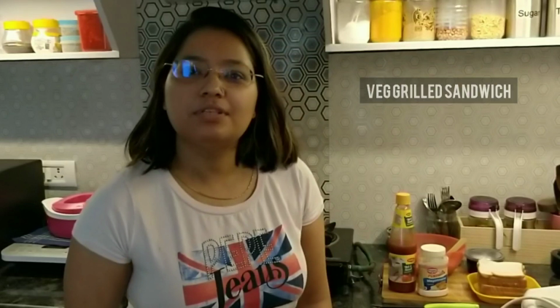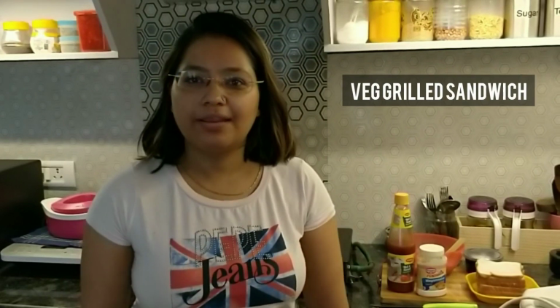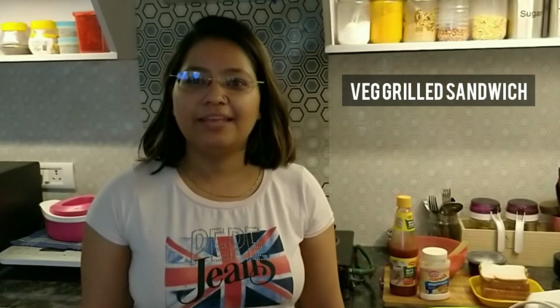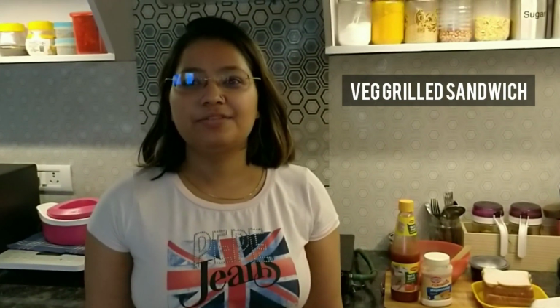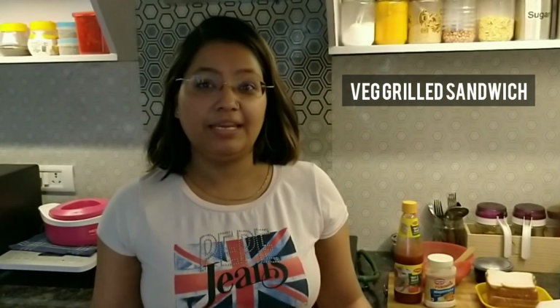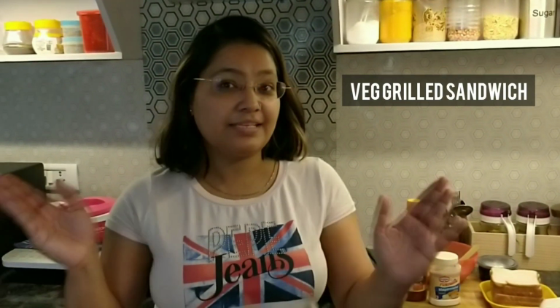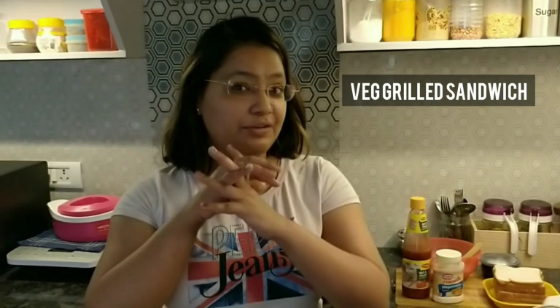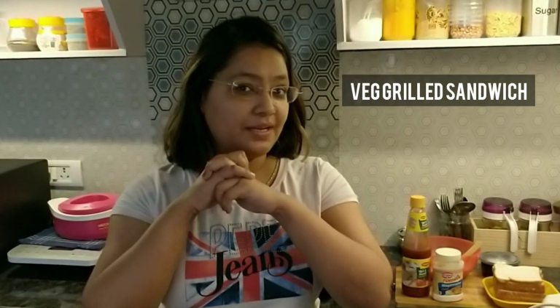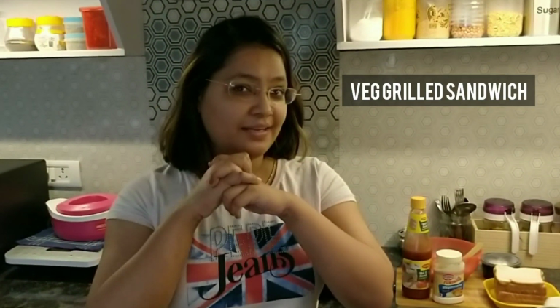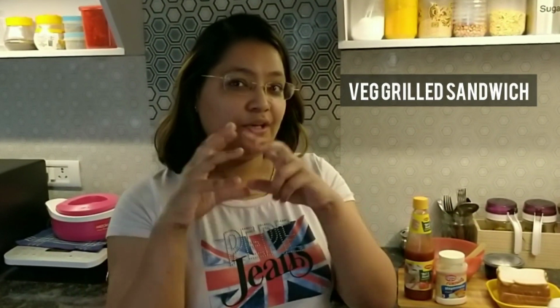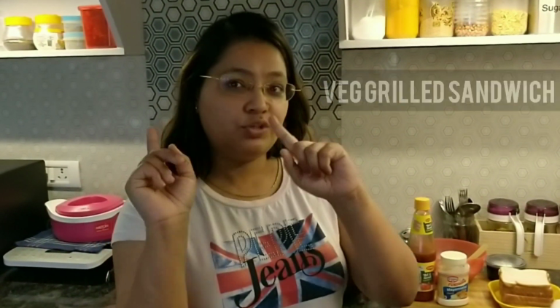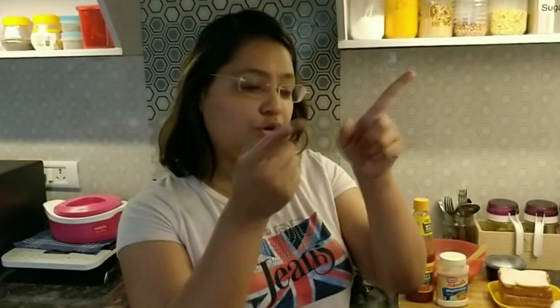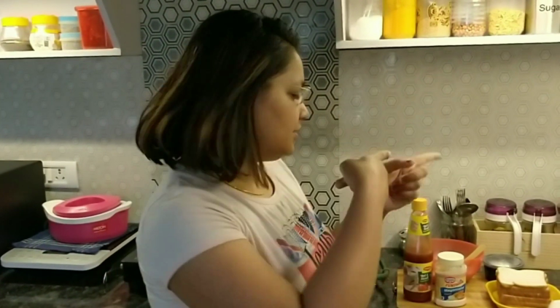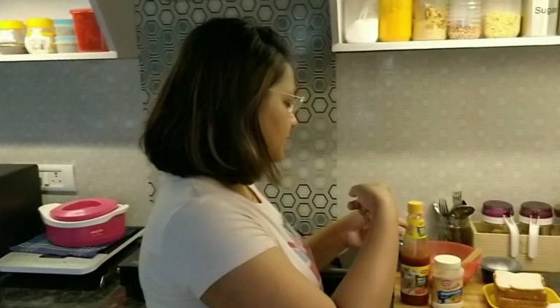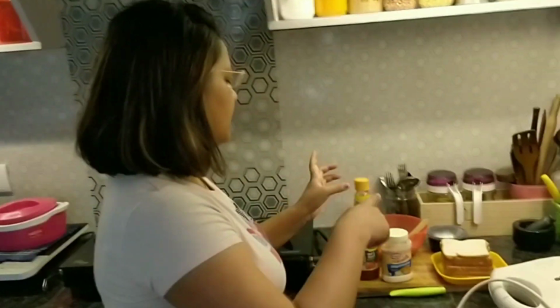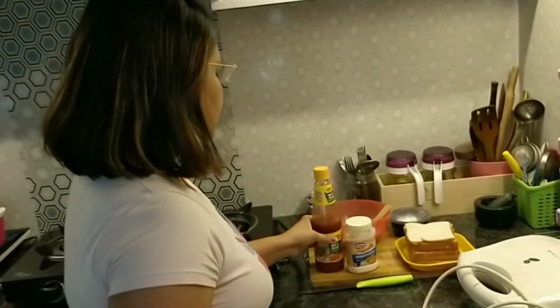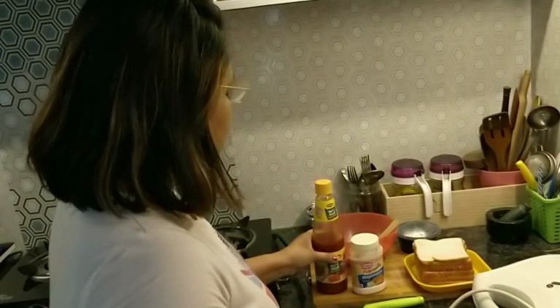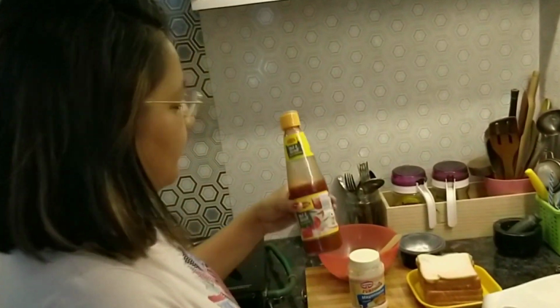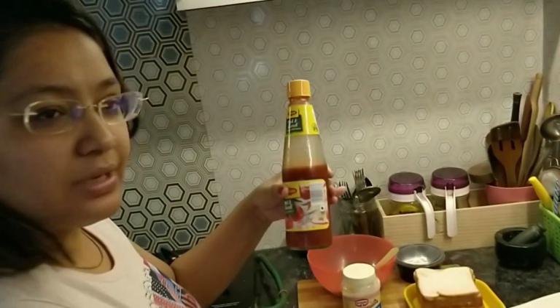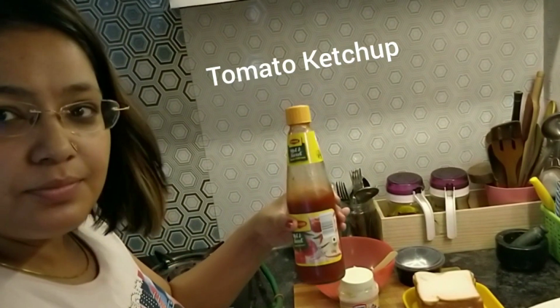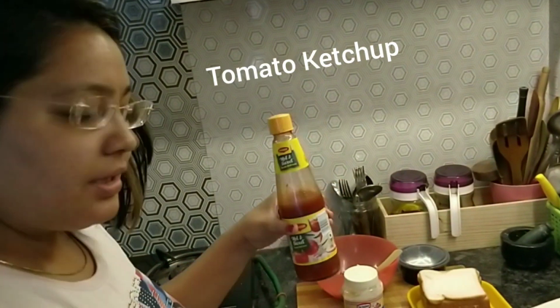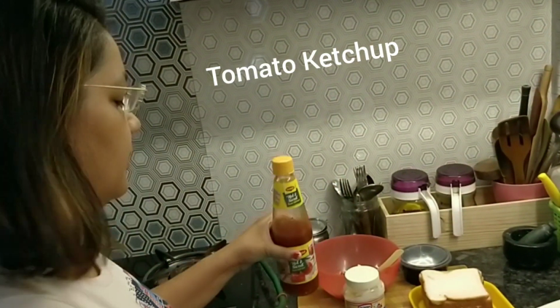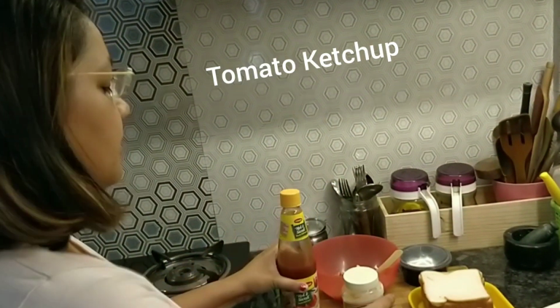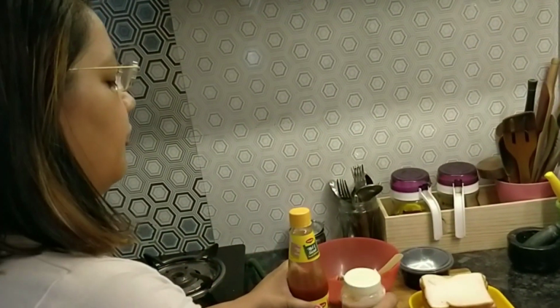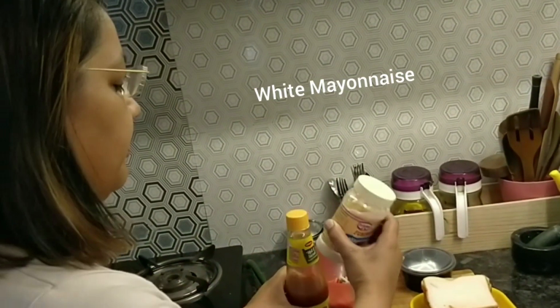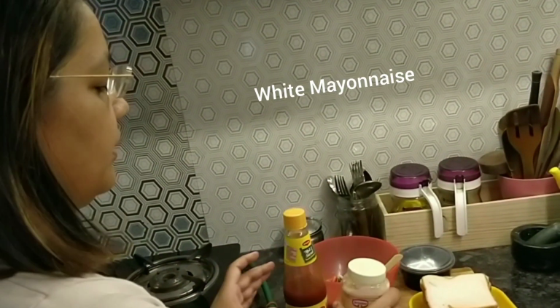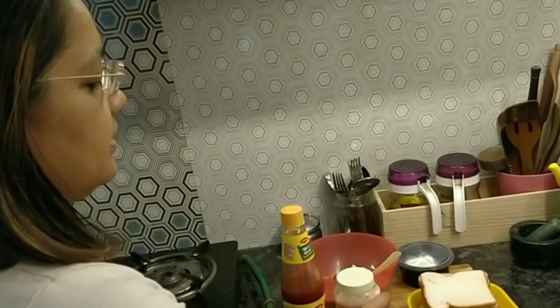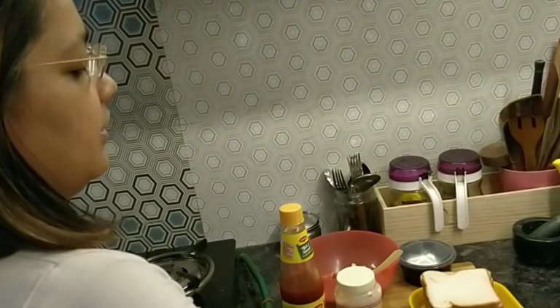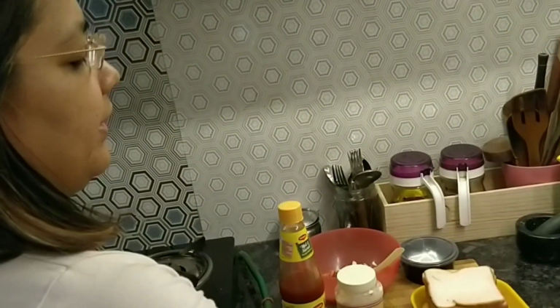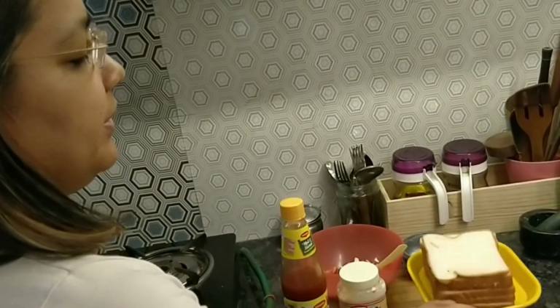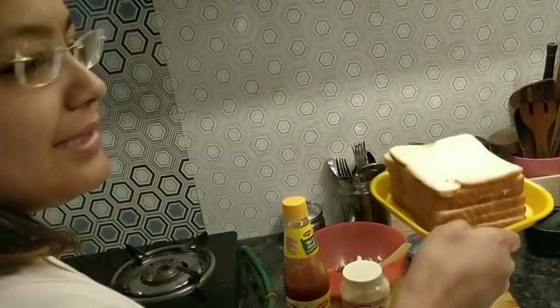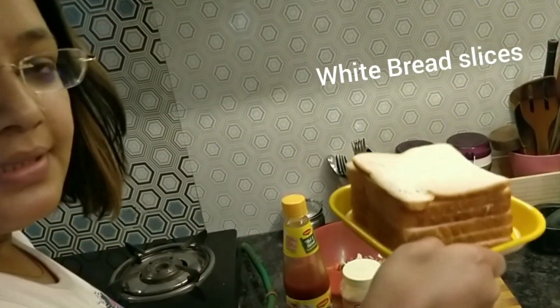I am going to make a sandwich for this weekend. I am going to put ketchup, mayo, and white bread slices.